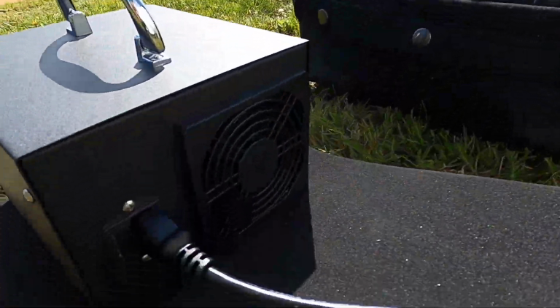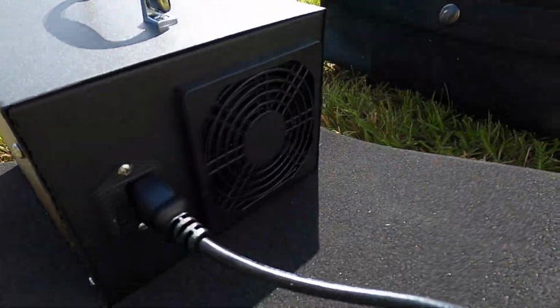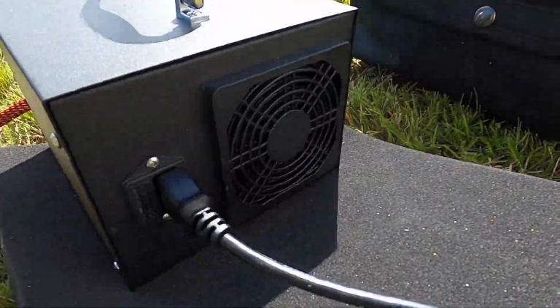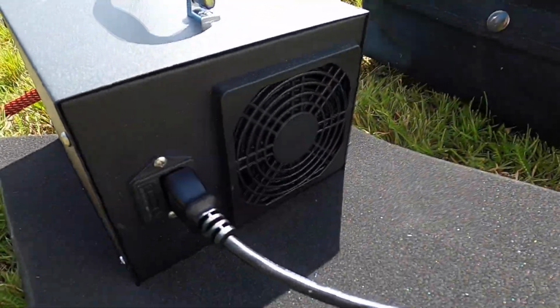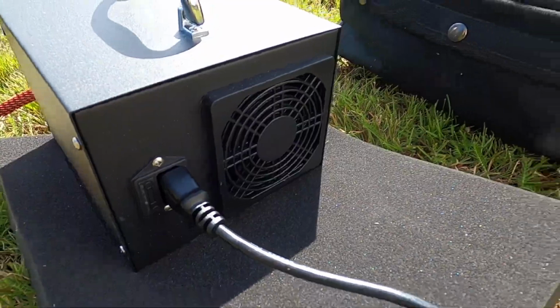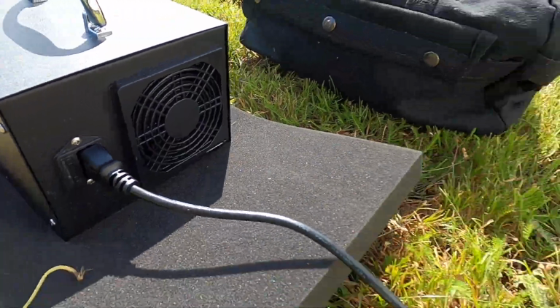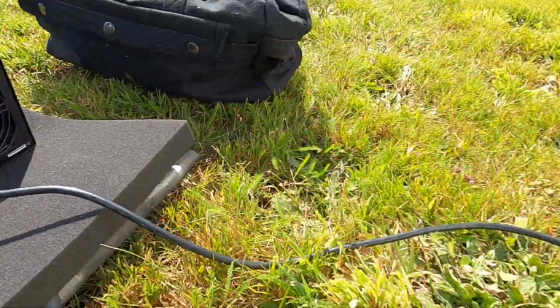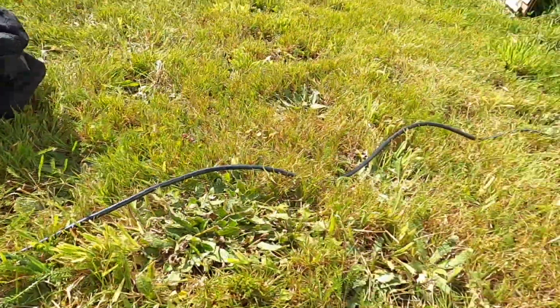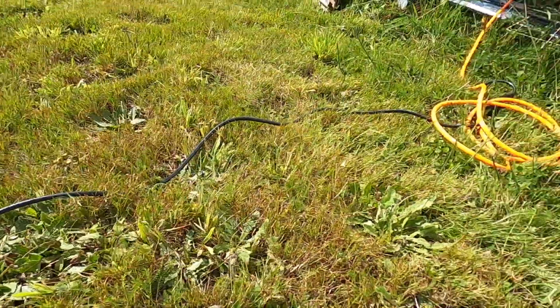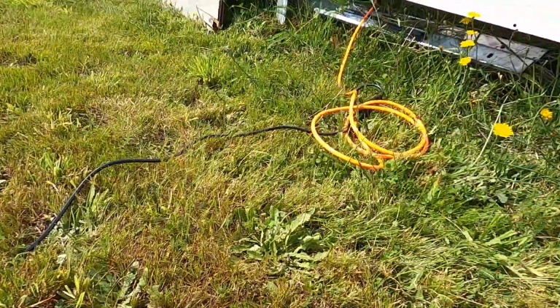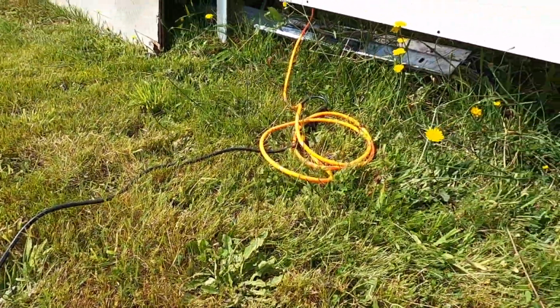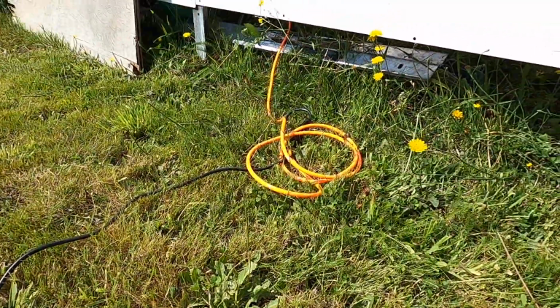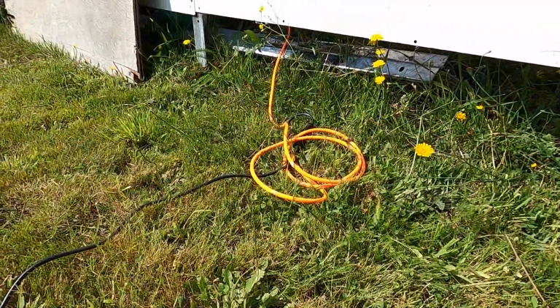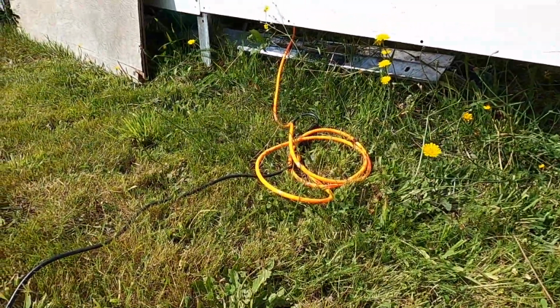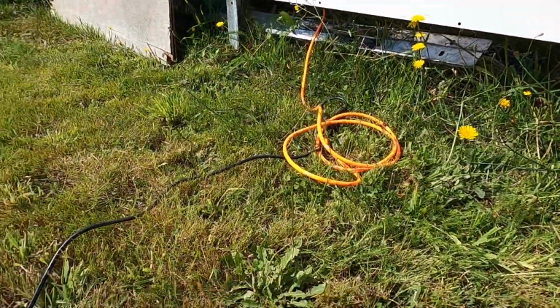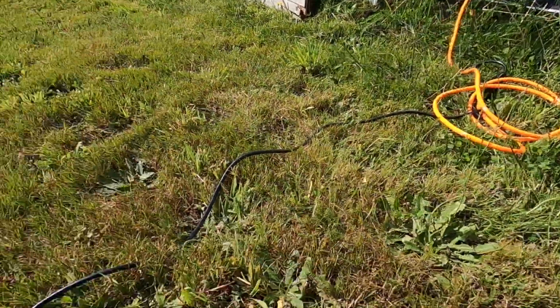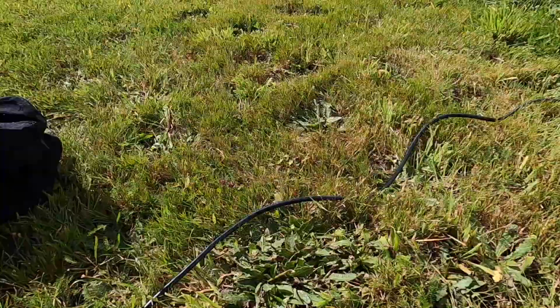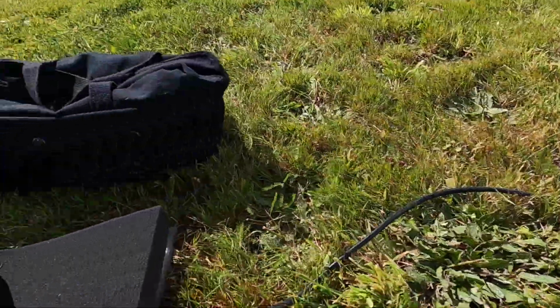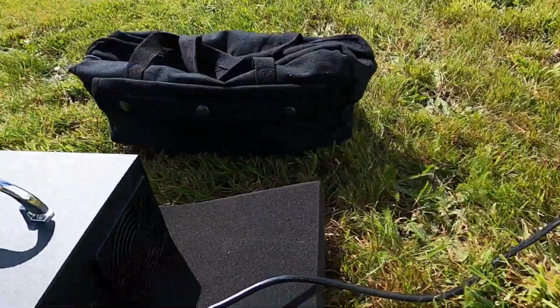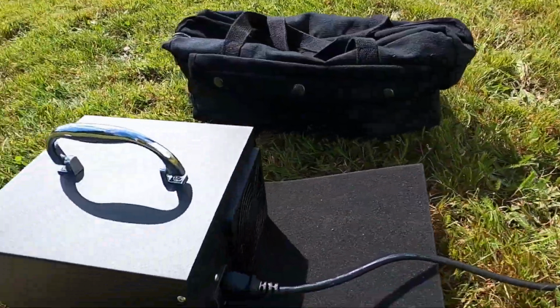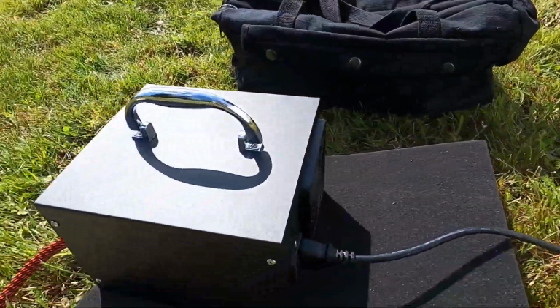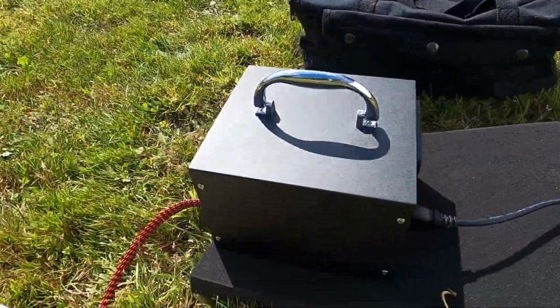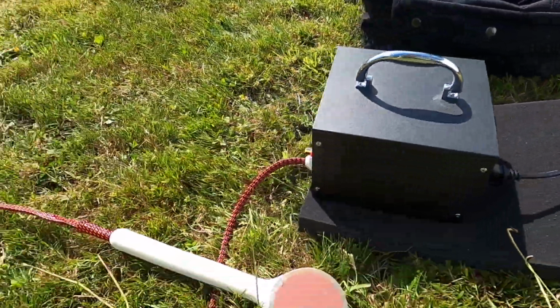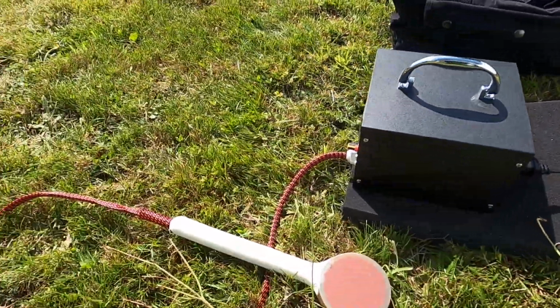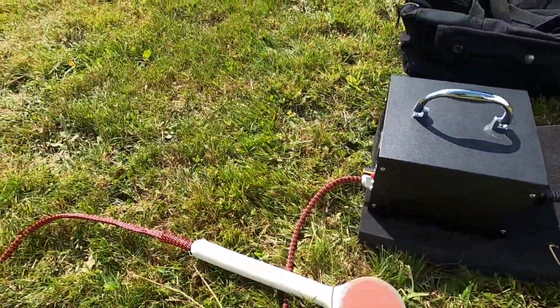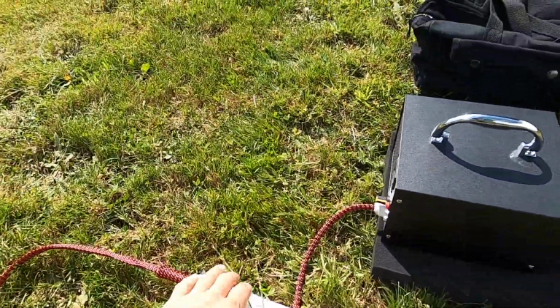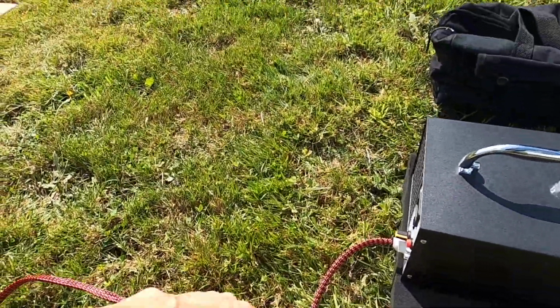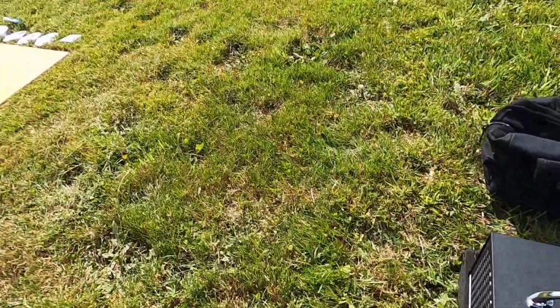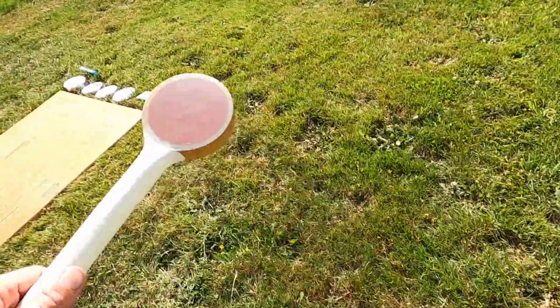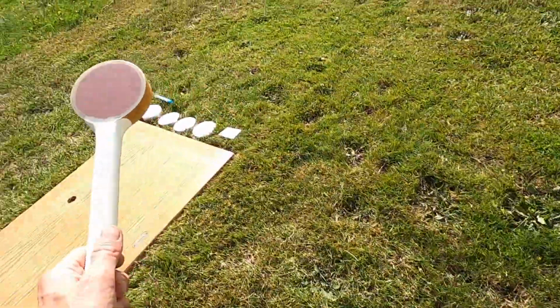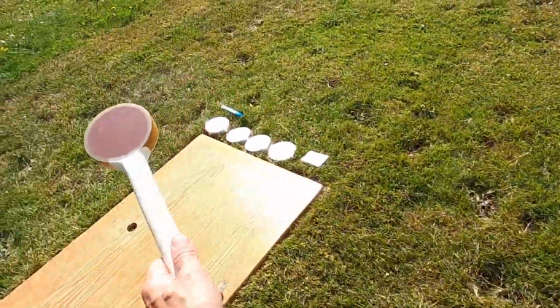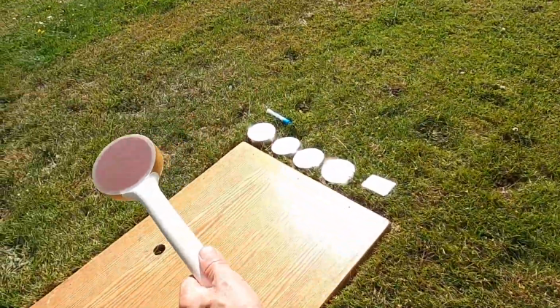It has a fan exhaust fan. Right now it's plugged into the 110 outlet — that's where it's getting its power. So let's give it a little test.